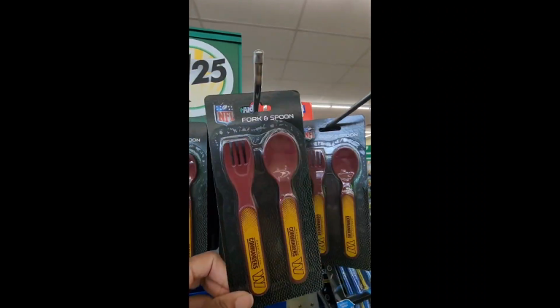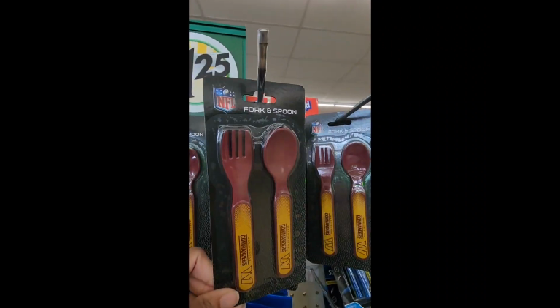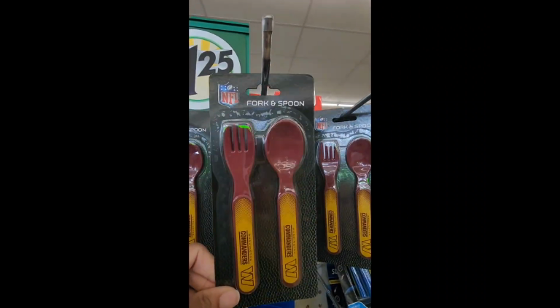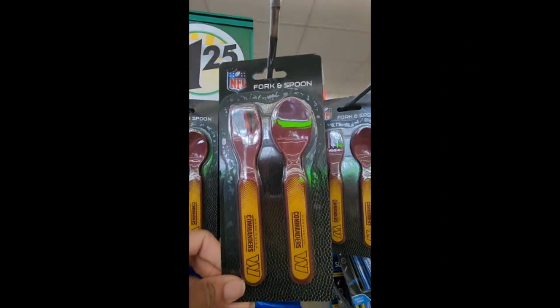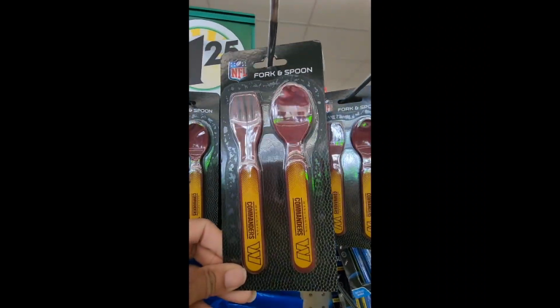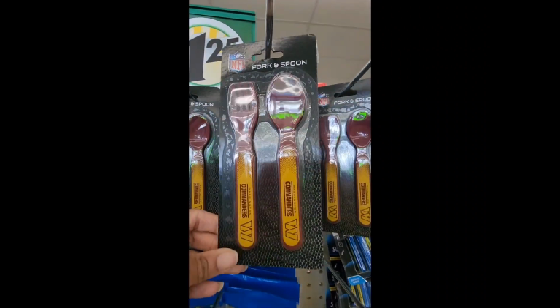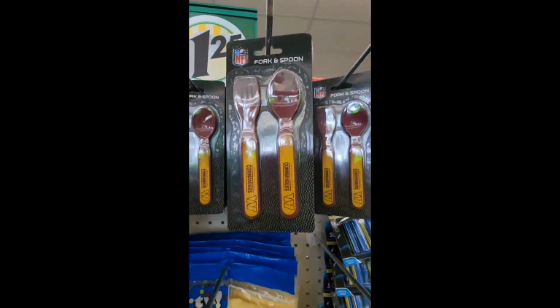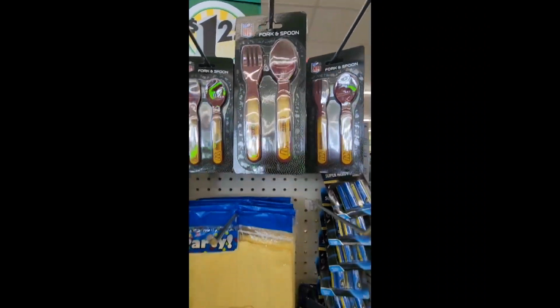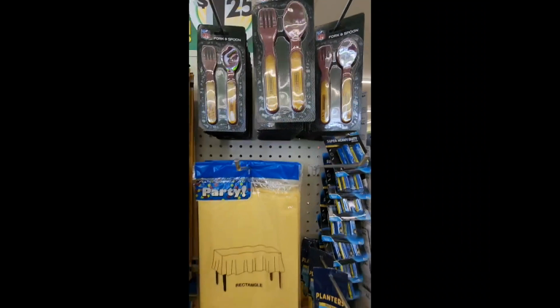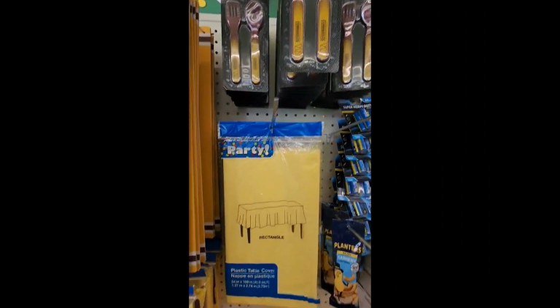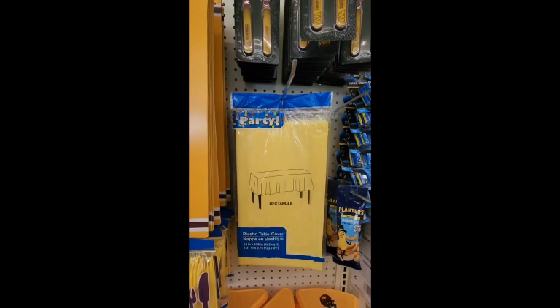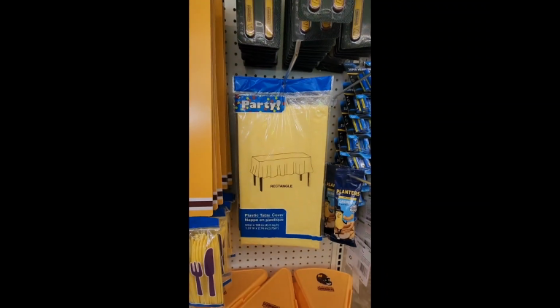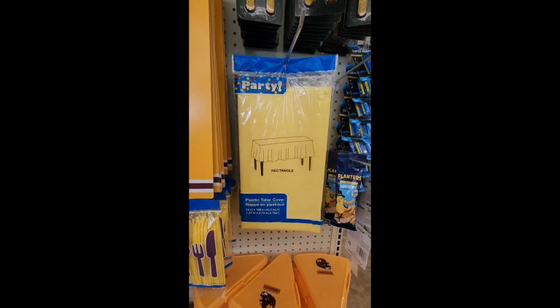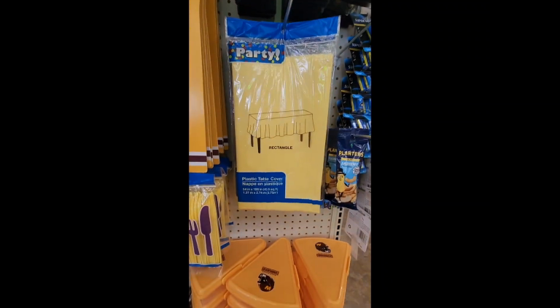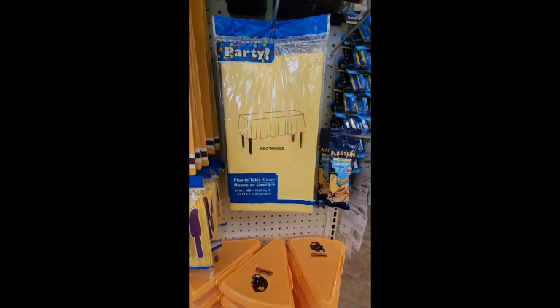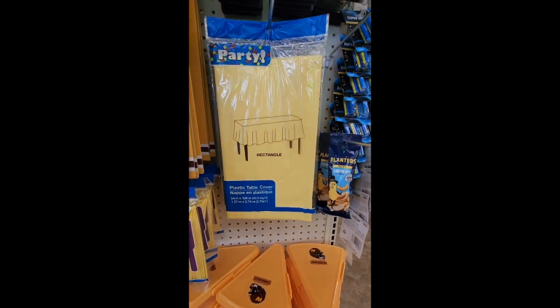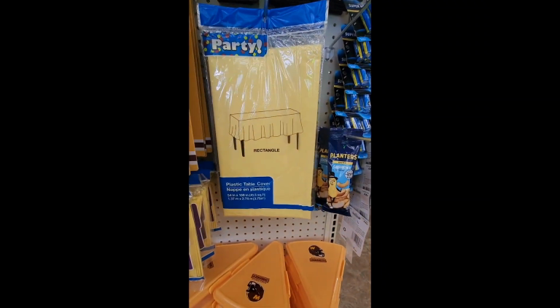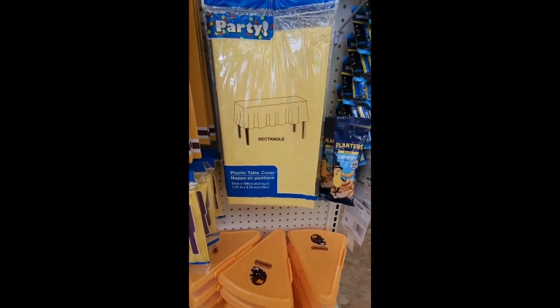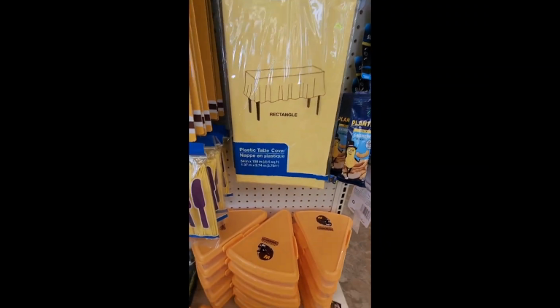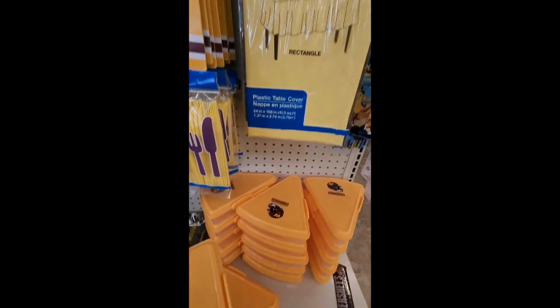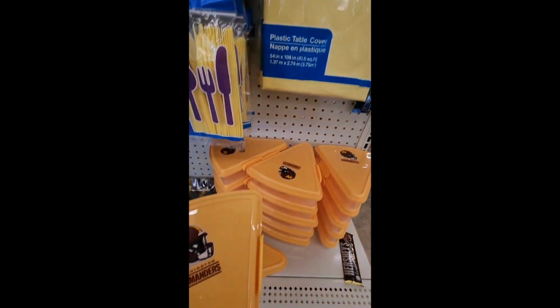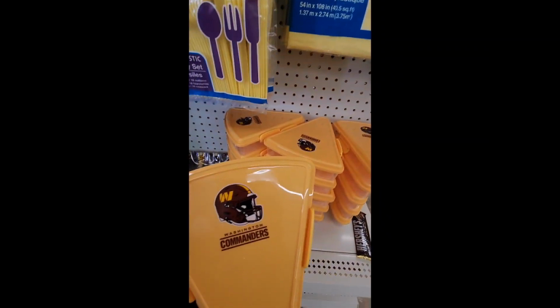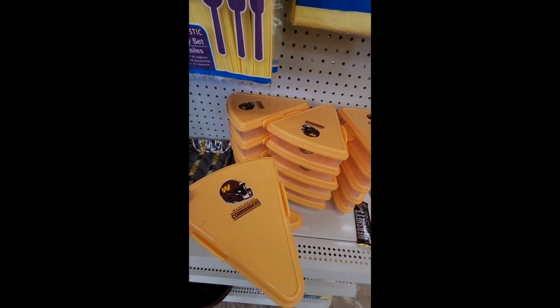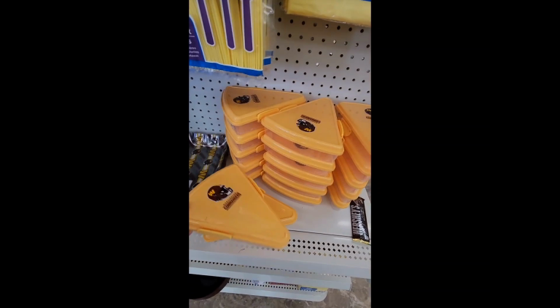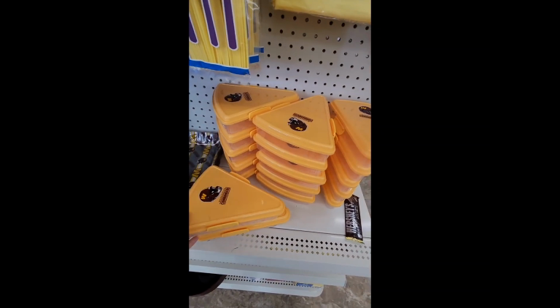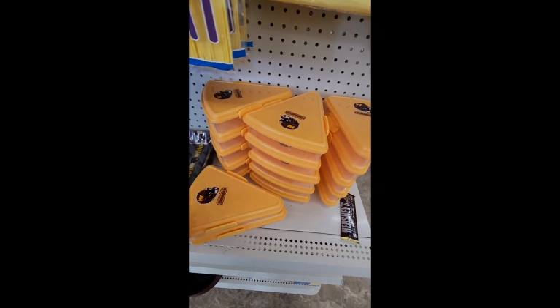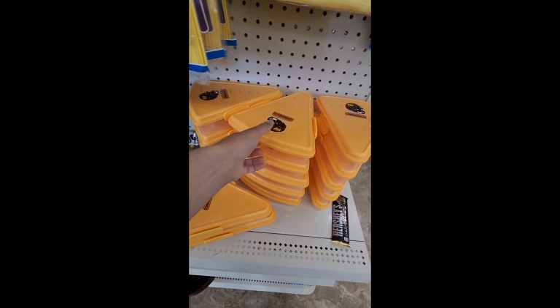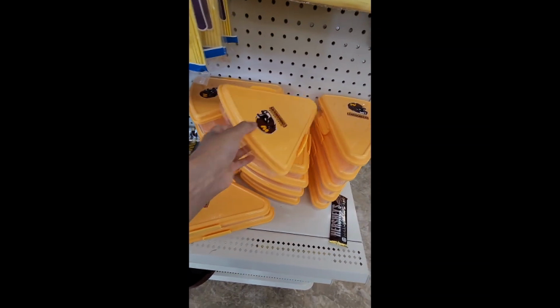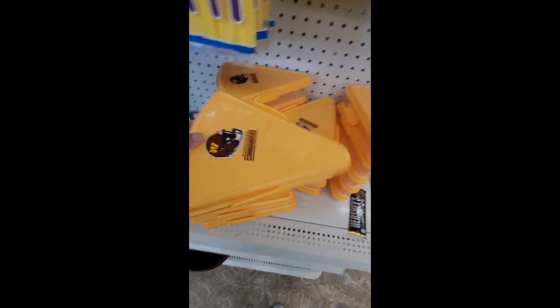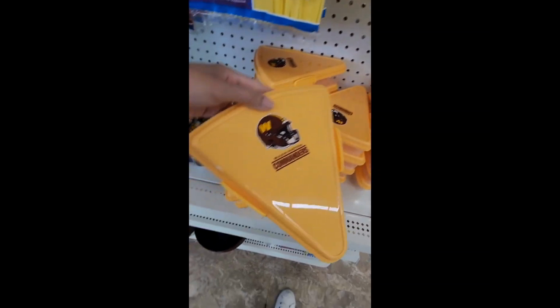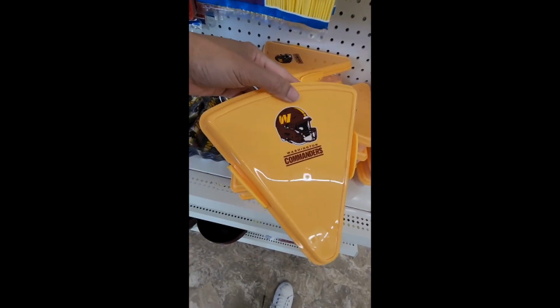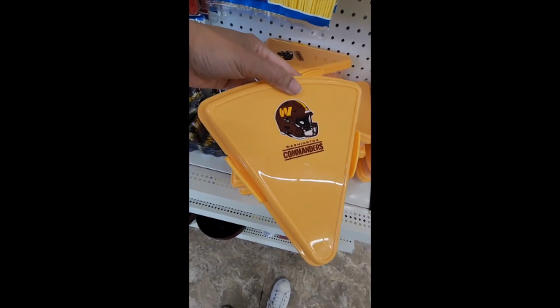Then we have these forks and spoons that say Commanders on them and have the team's logo. Moving down, they even have party supplies.